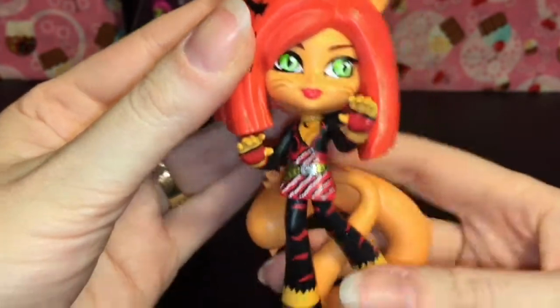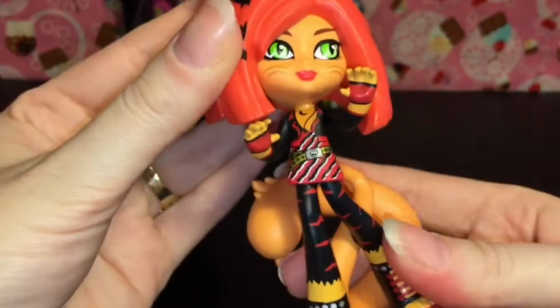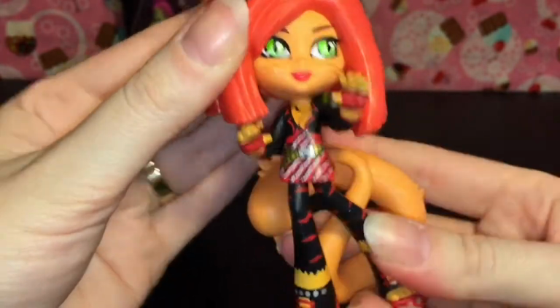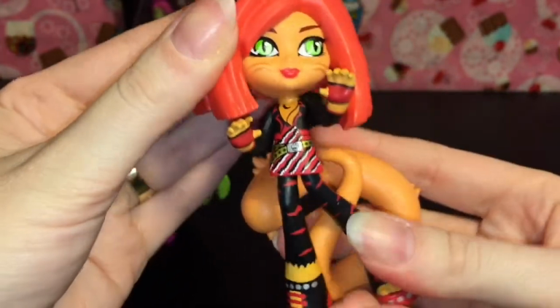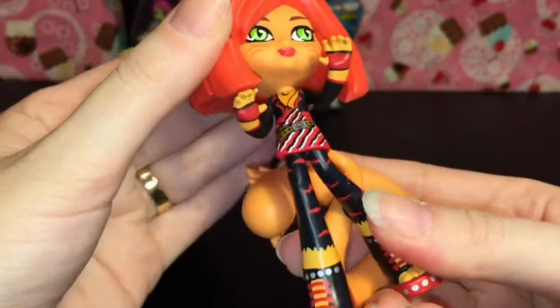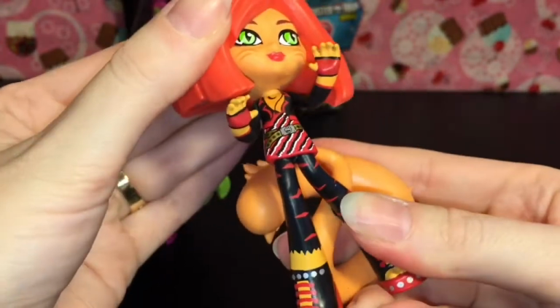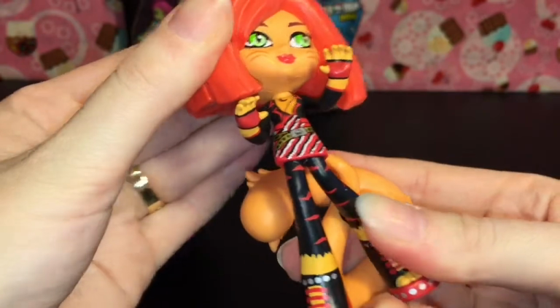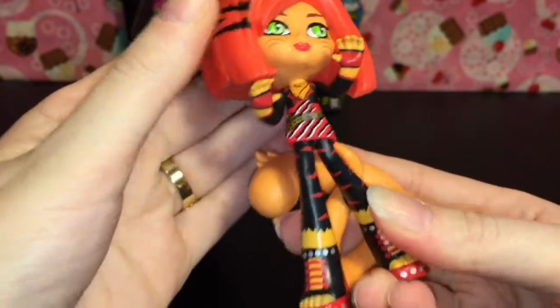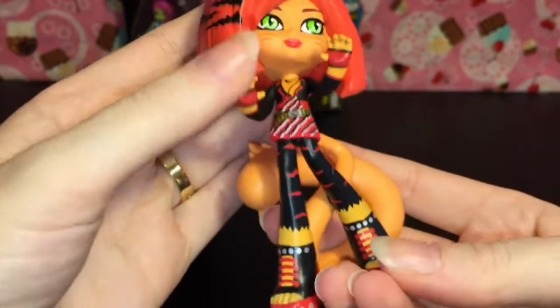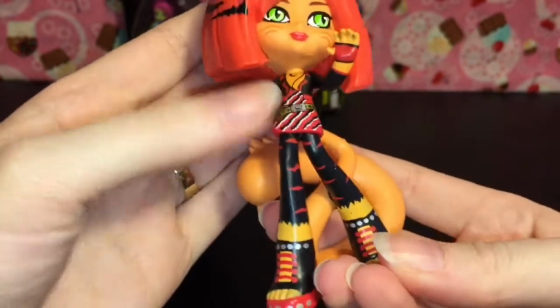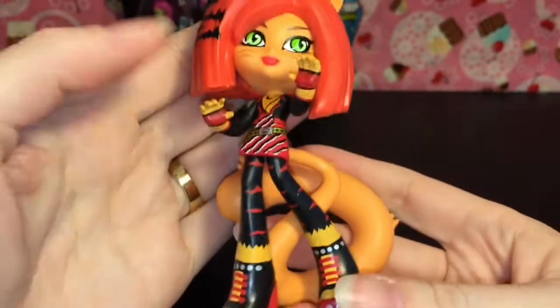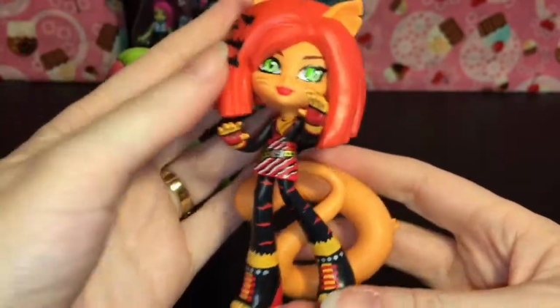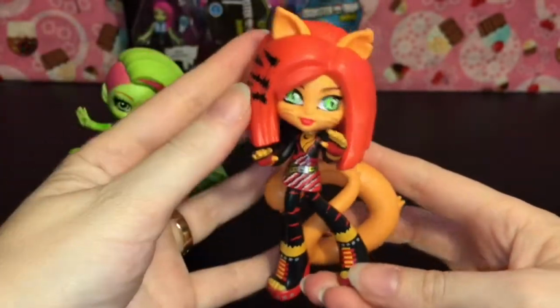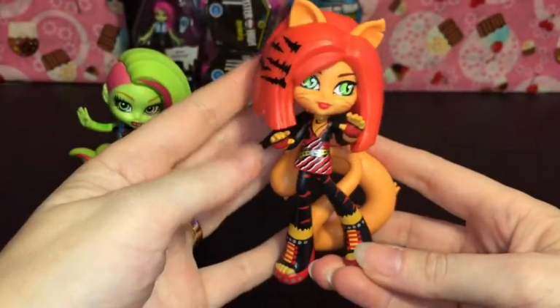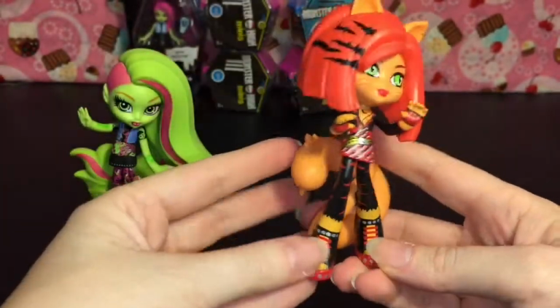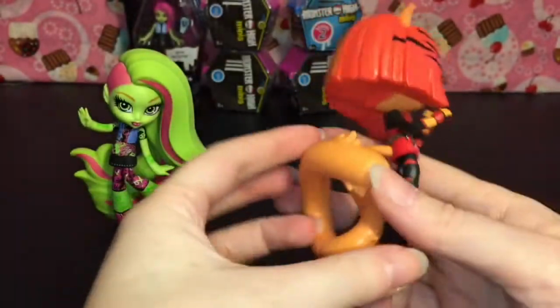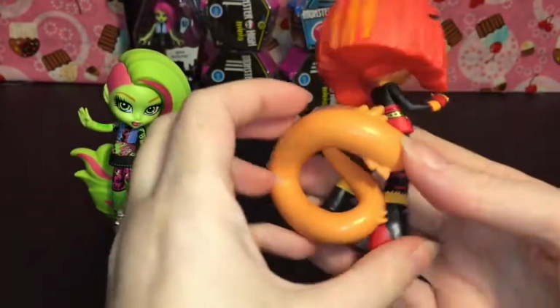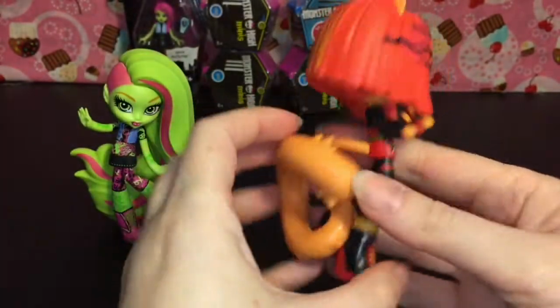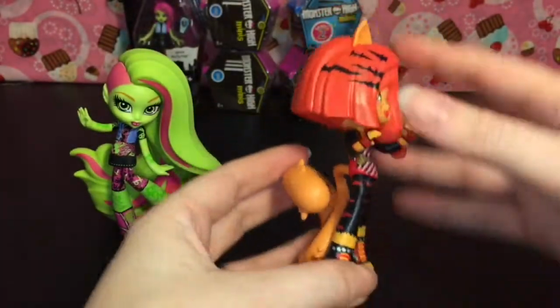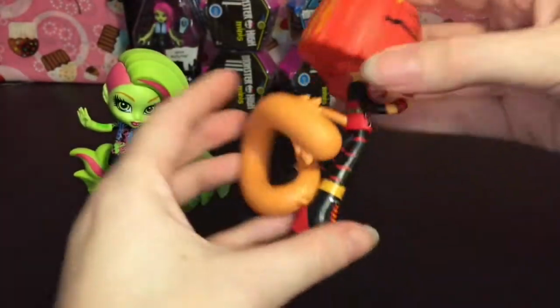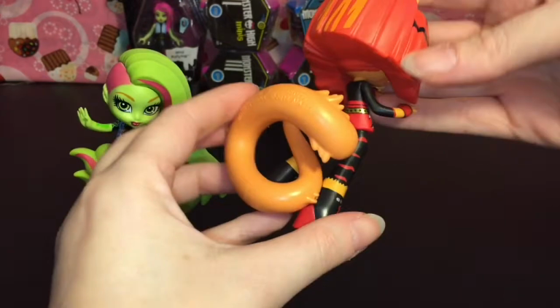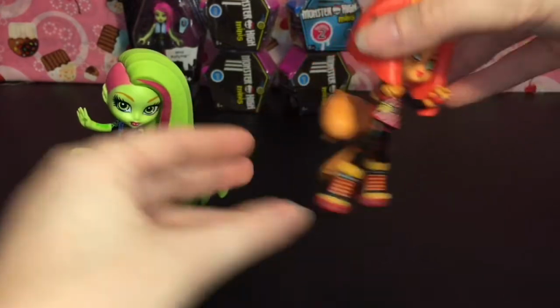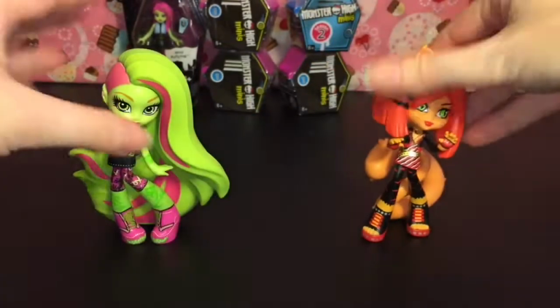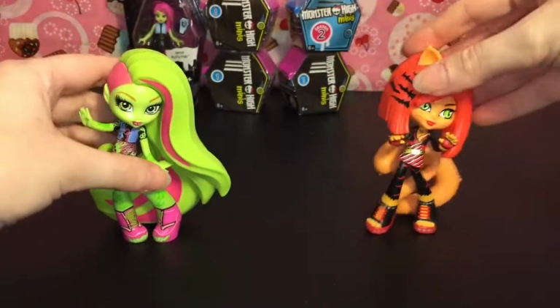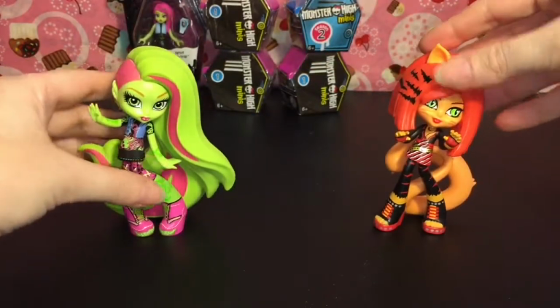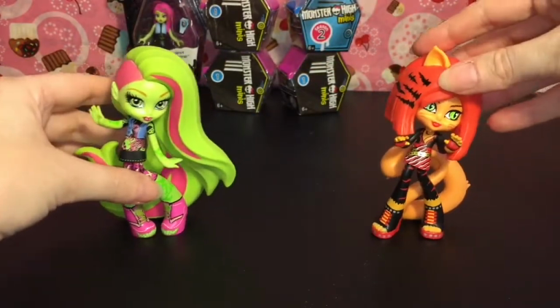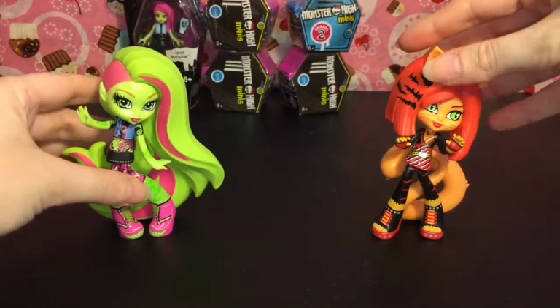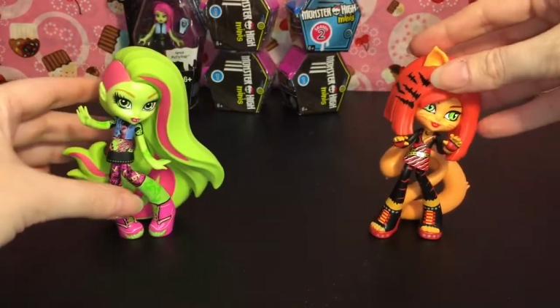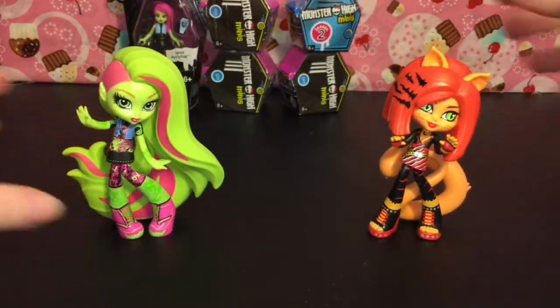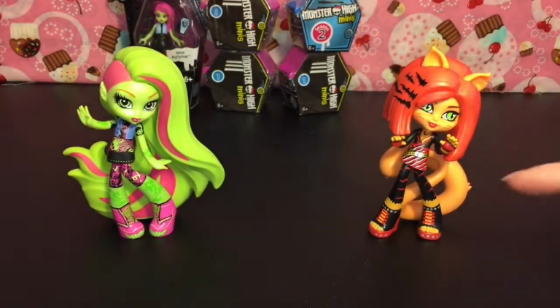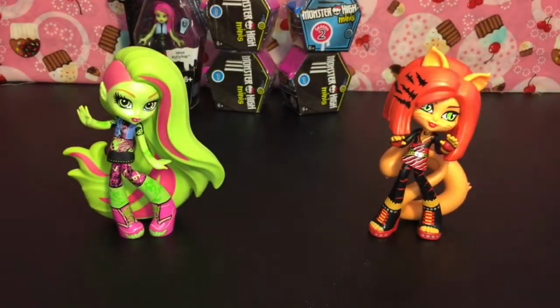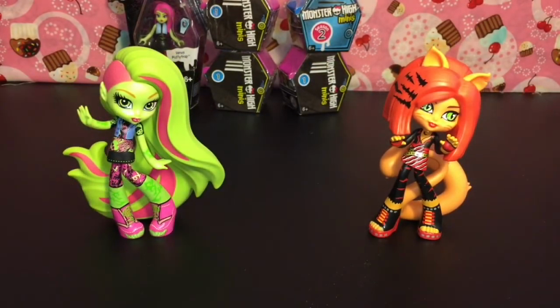I absolutely love these. They're not poseable or anything, but they still make for a really cool collectible vinyl. So awesome. And I really like her pose too.